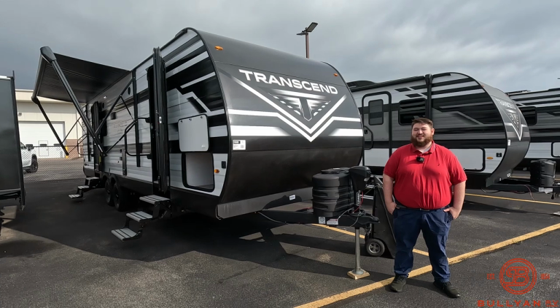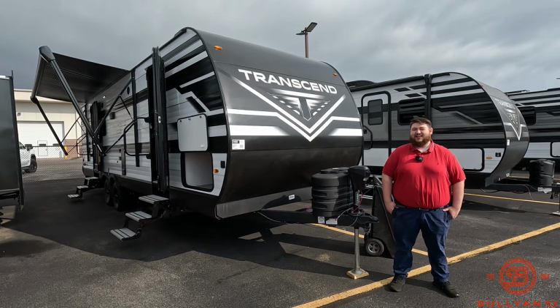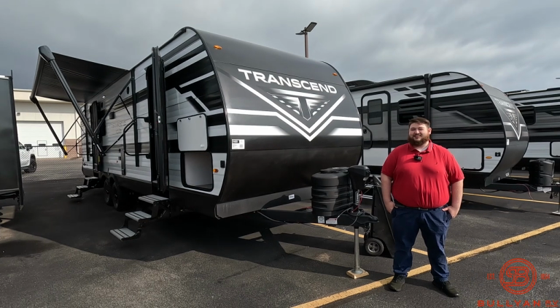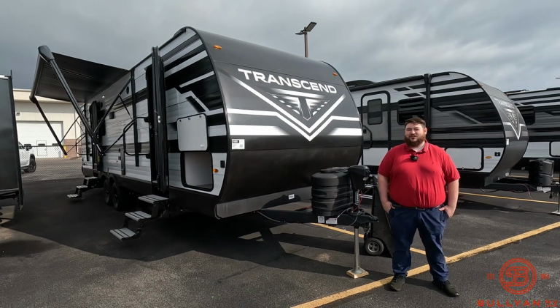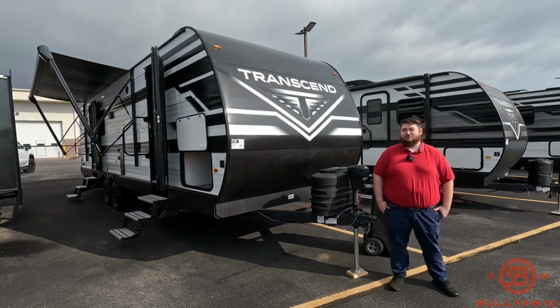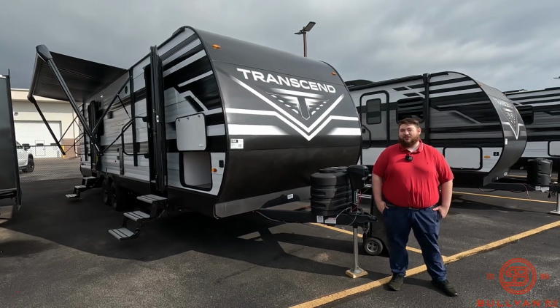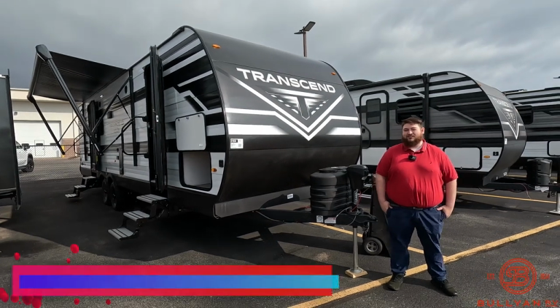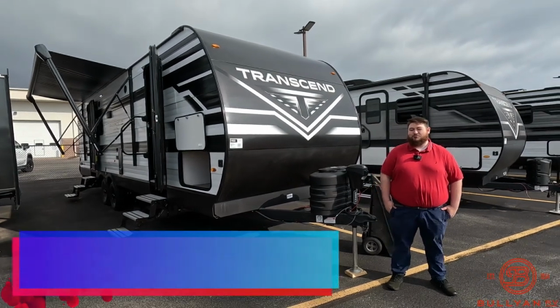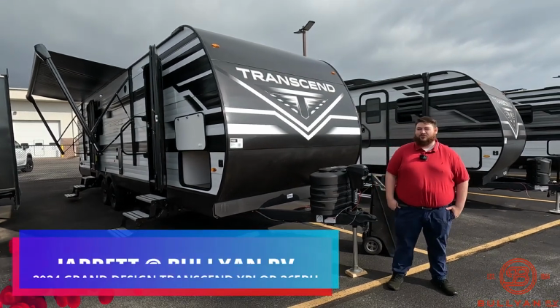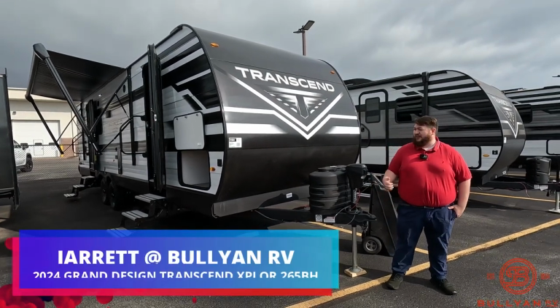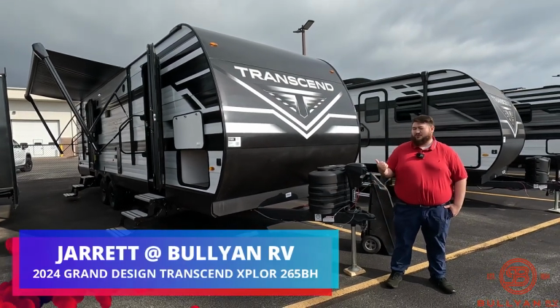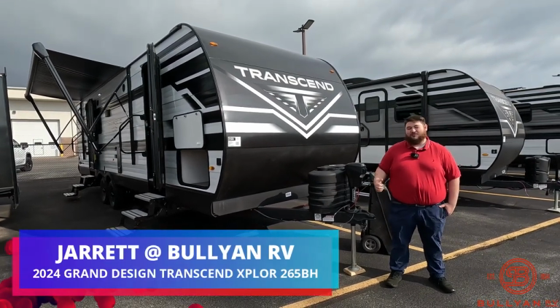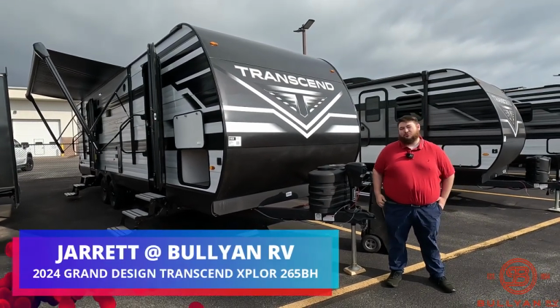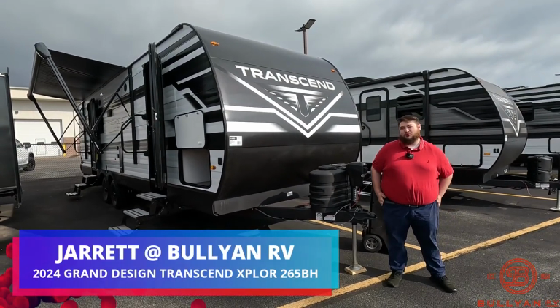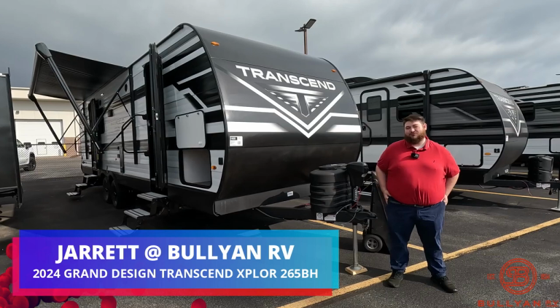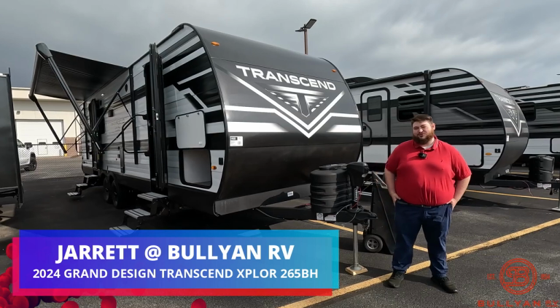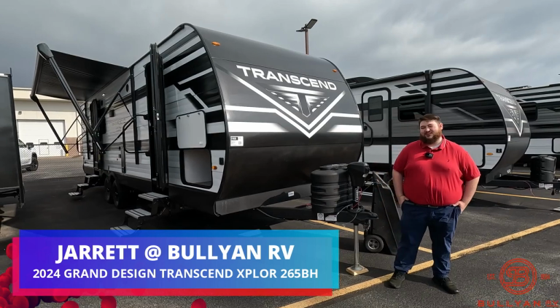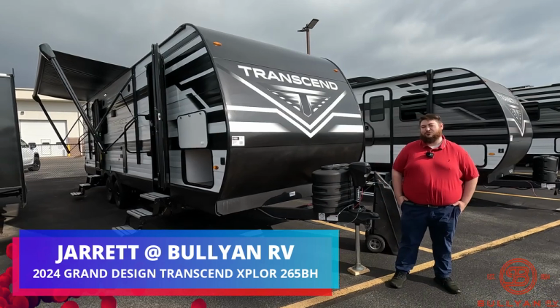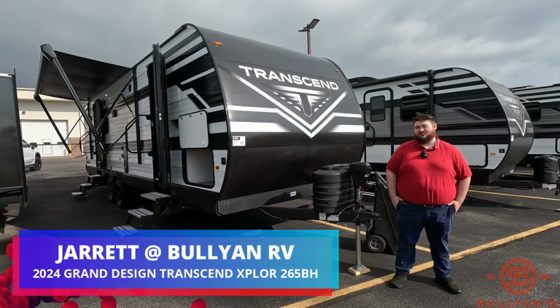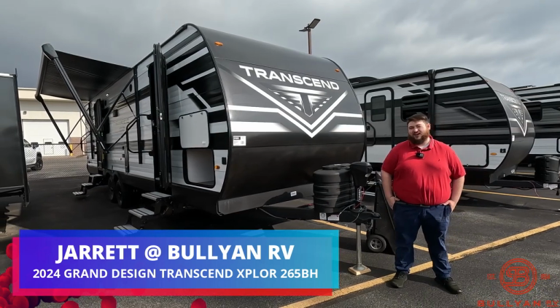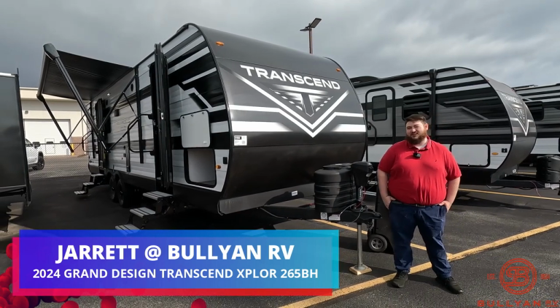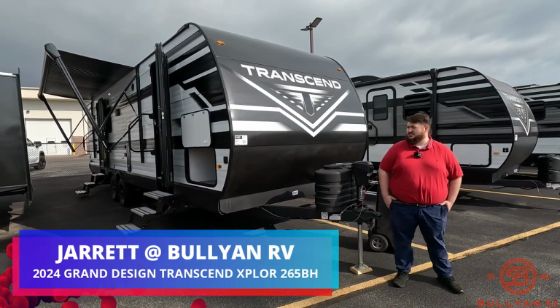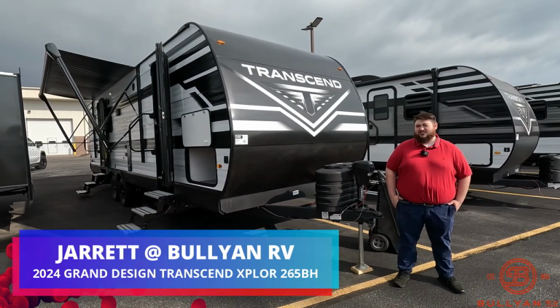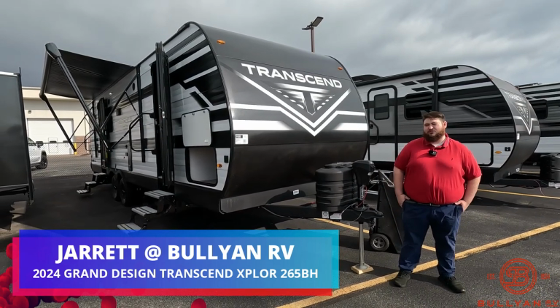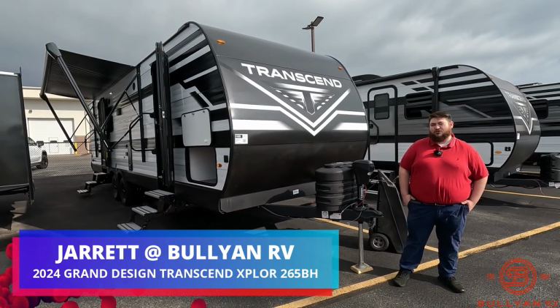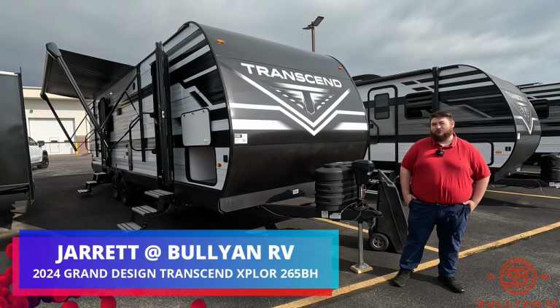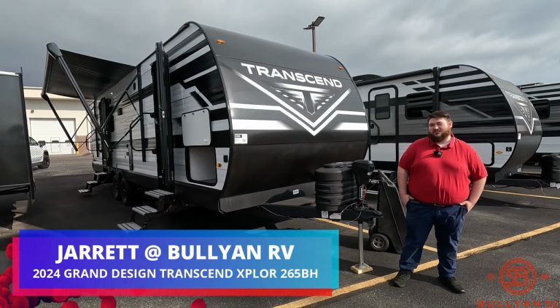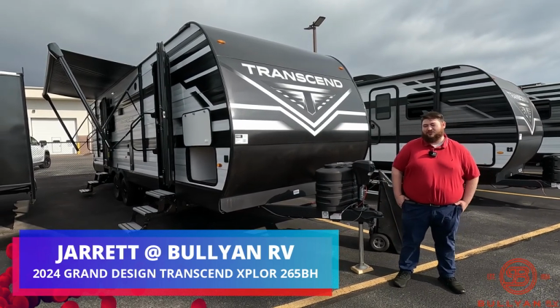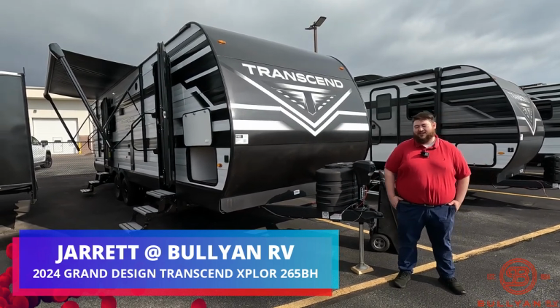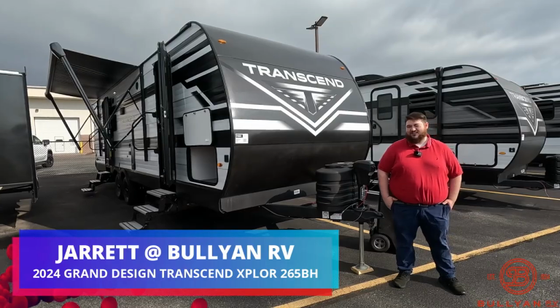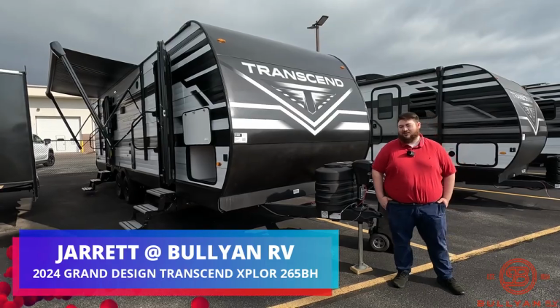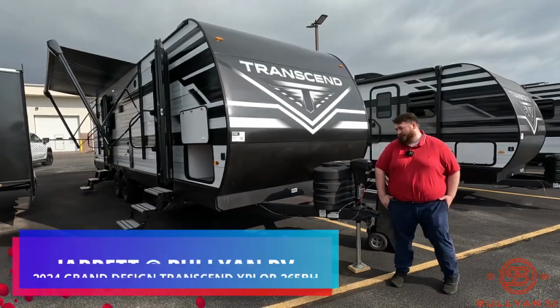Hey guys, Jared here from Bolling RV in Duluth, Minnesota. Right here we do have our 2024 Transcend 265BH. It's the first 2024 Transcend we've had. Let's take a look at it.